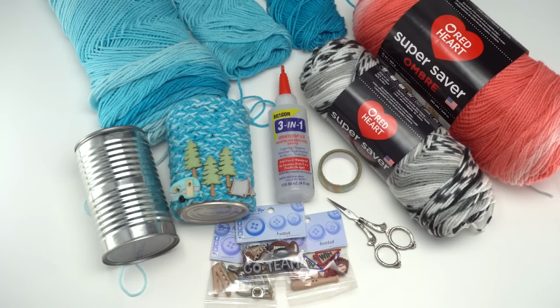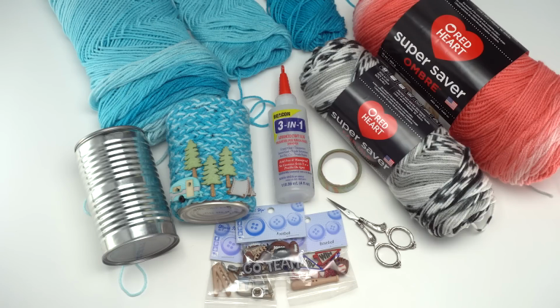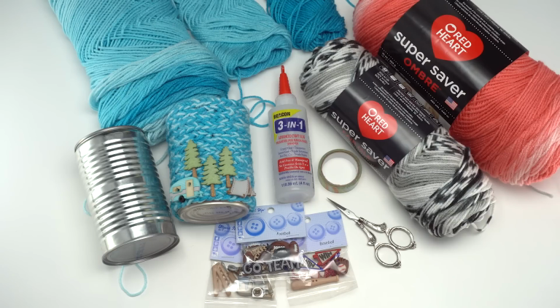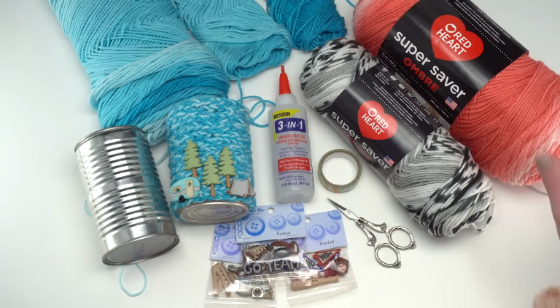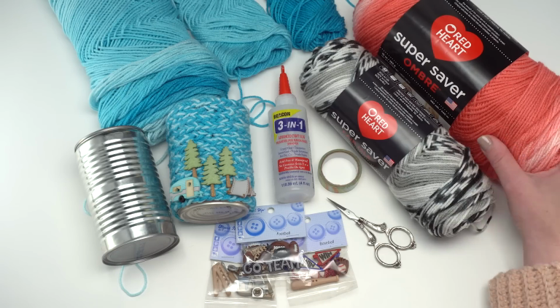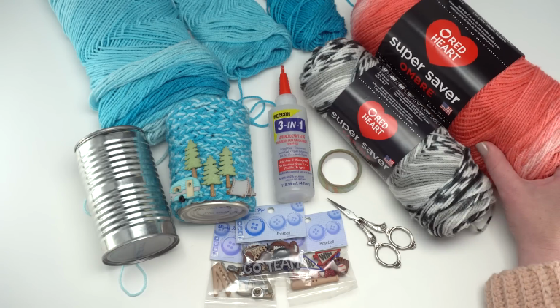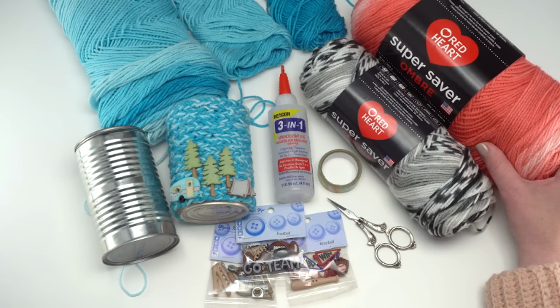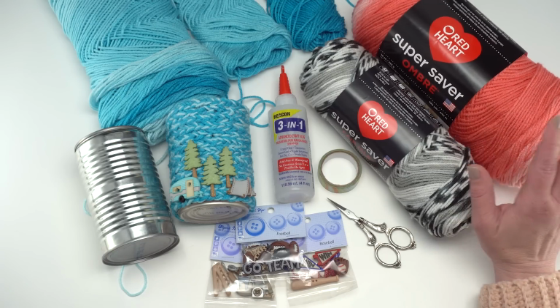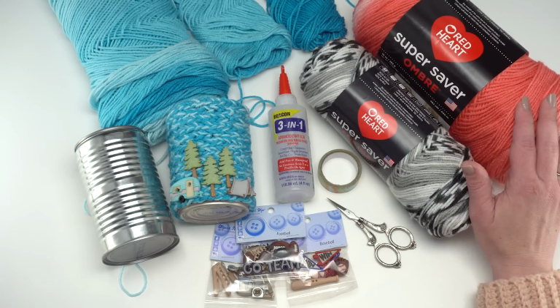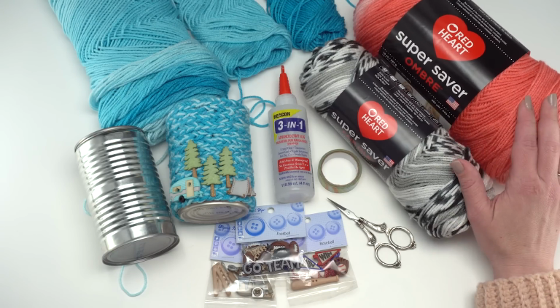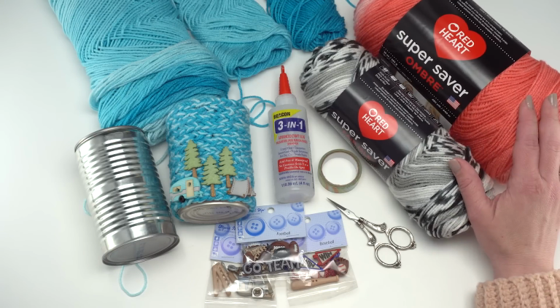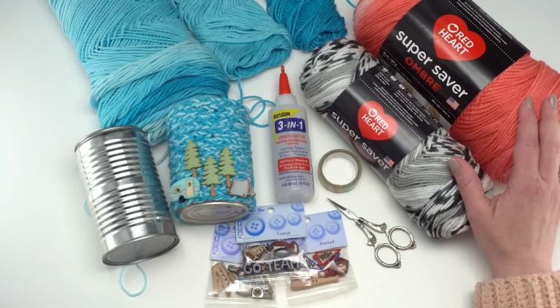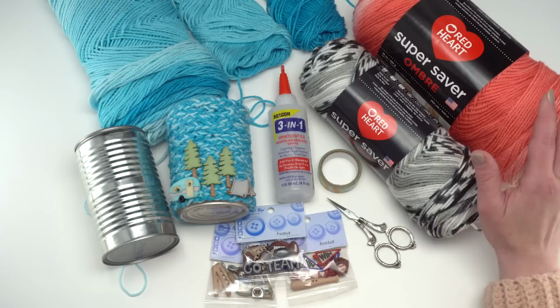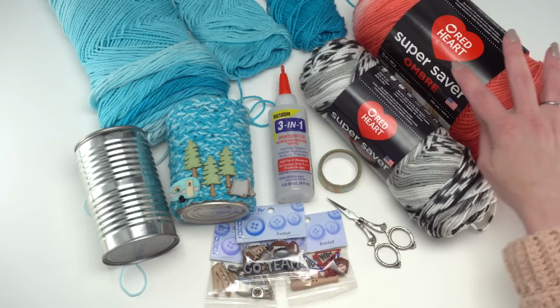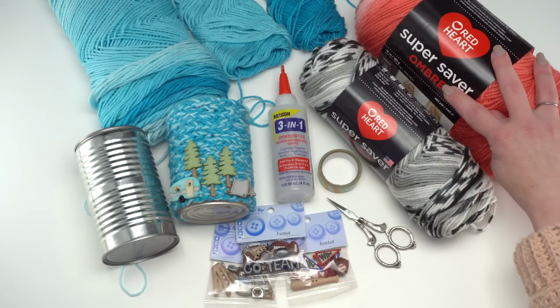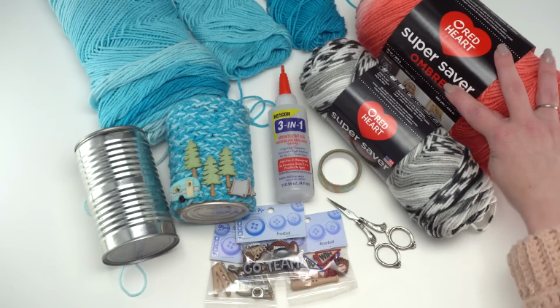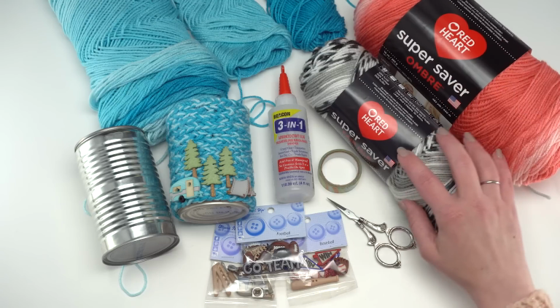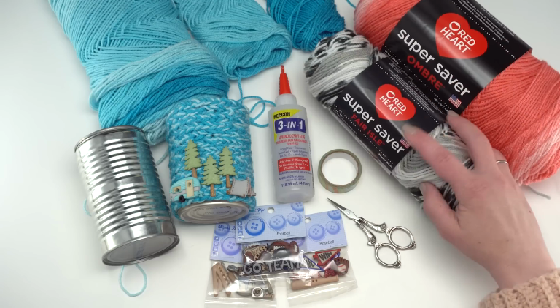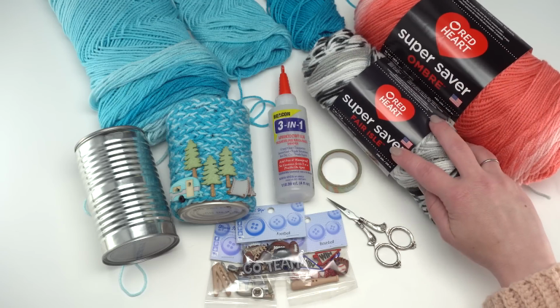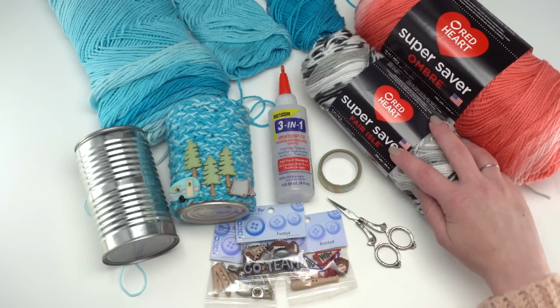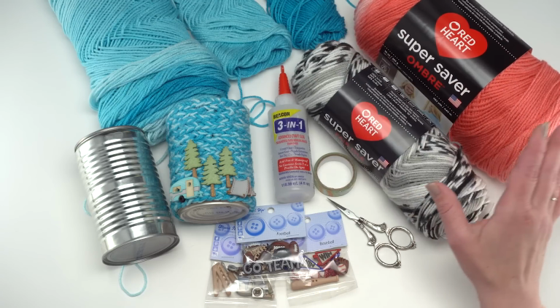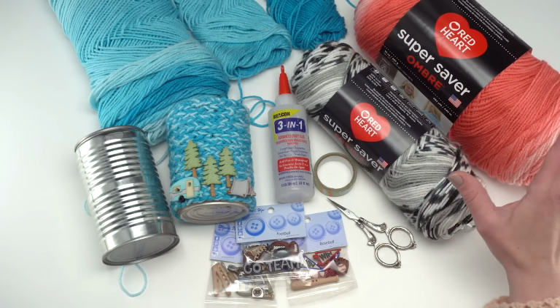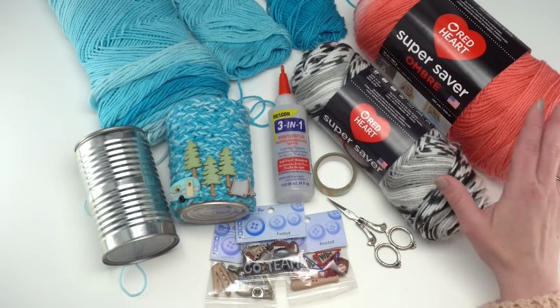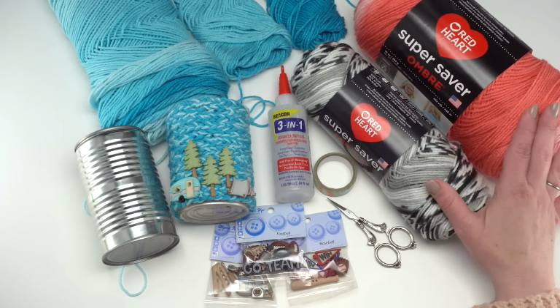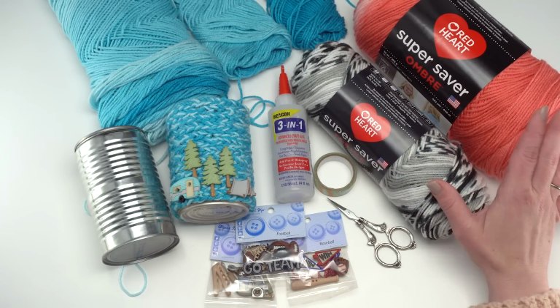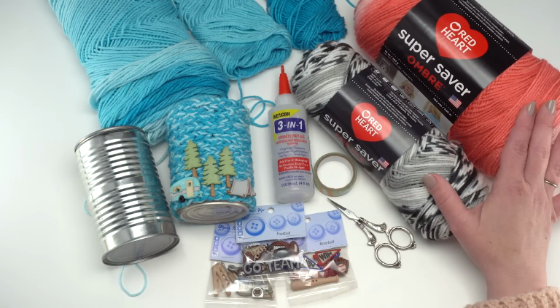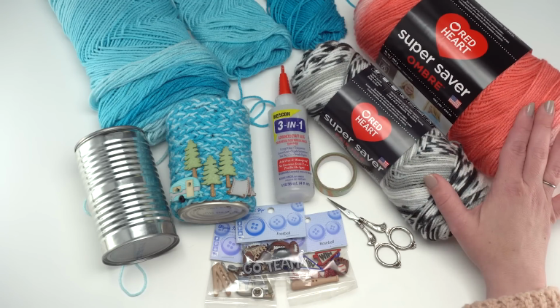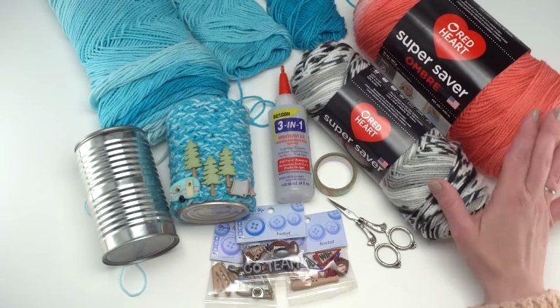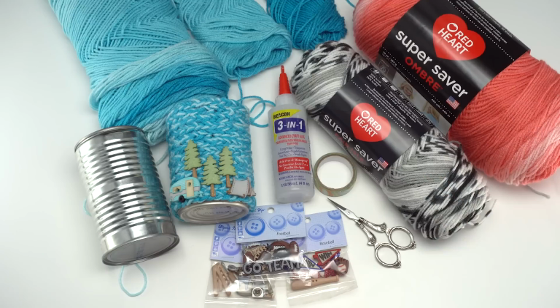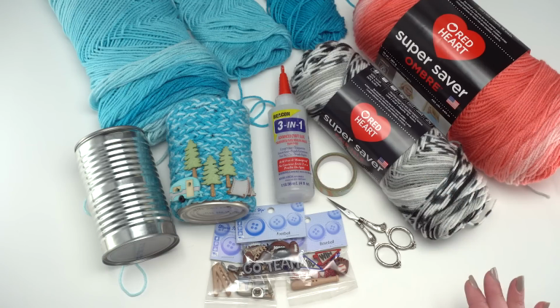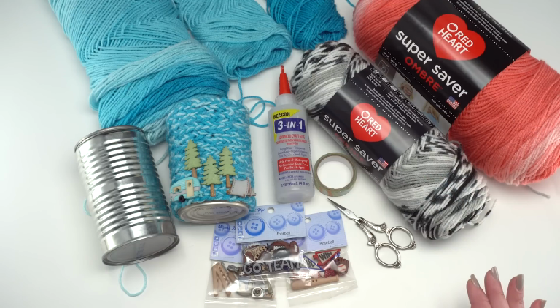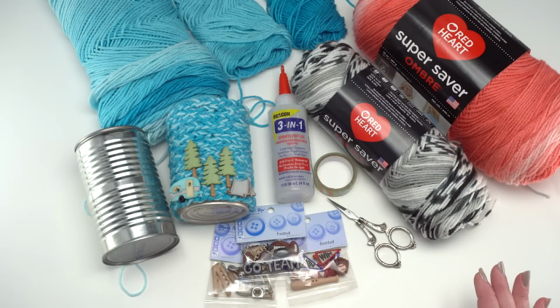For this craft I used Red Heart Super Saver. There are lots of different varieties of this yarn out there — this one is an ombre, there's Fair Isle, there's the standard solids, stripes — lots to choose from and you could absolutely pick your favorite.